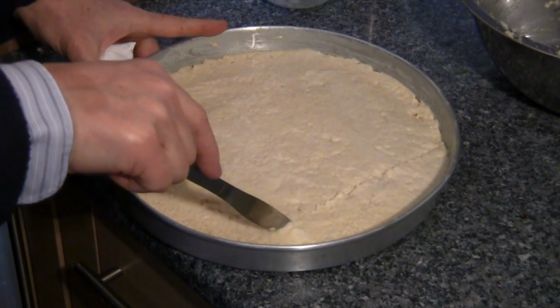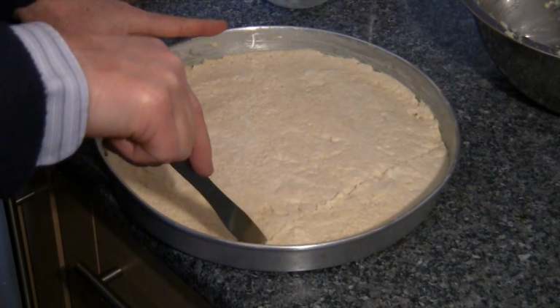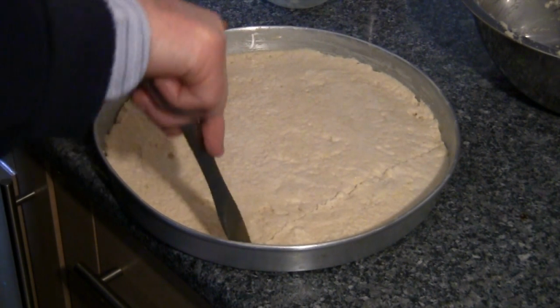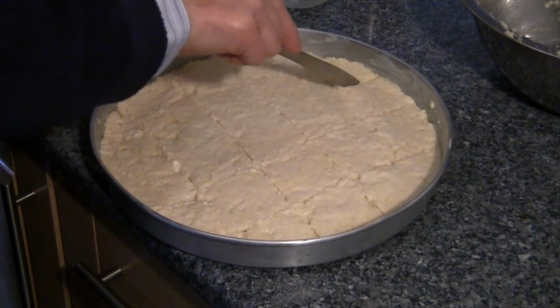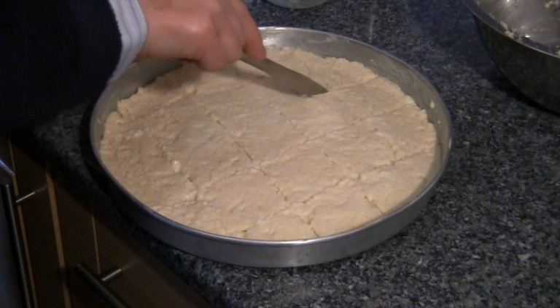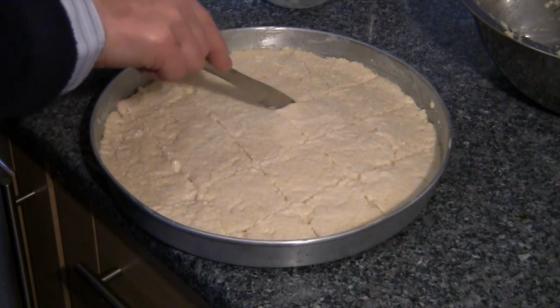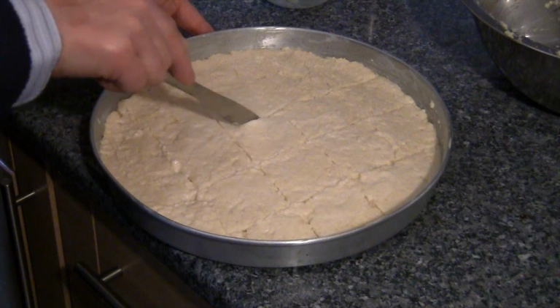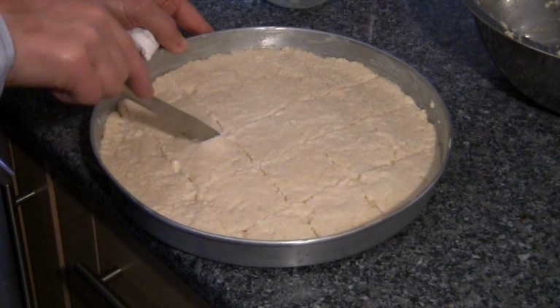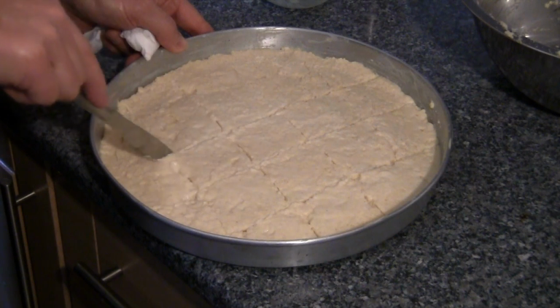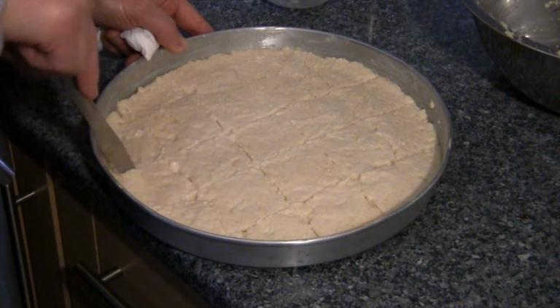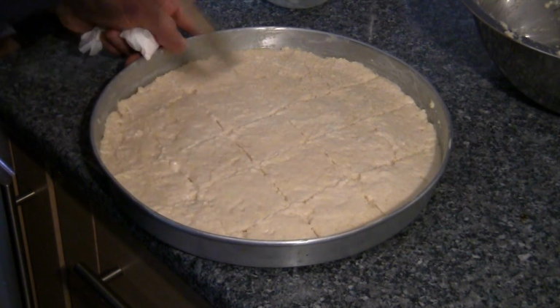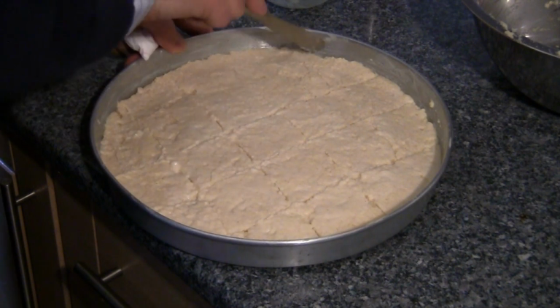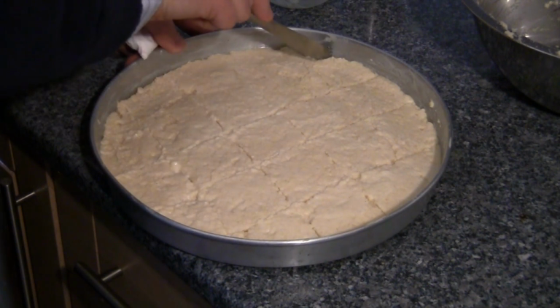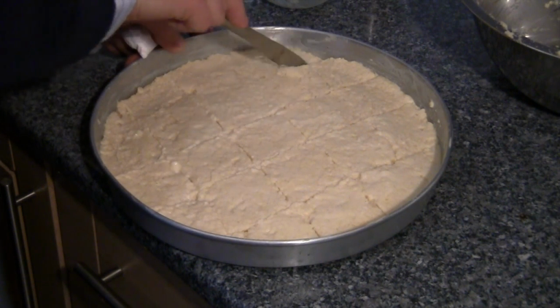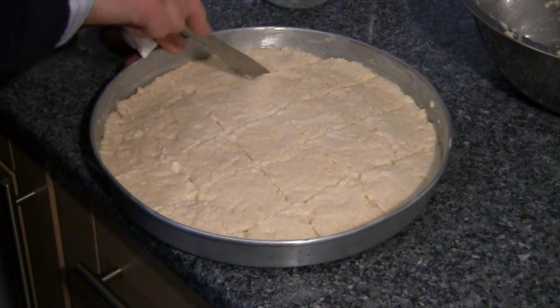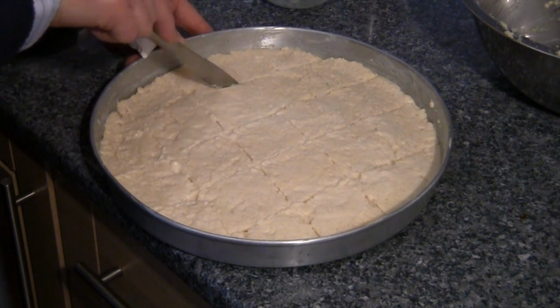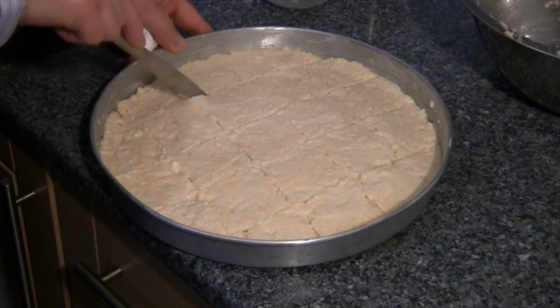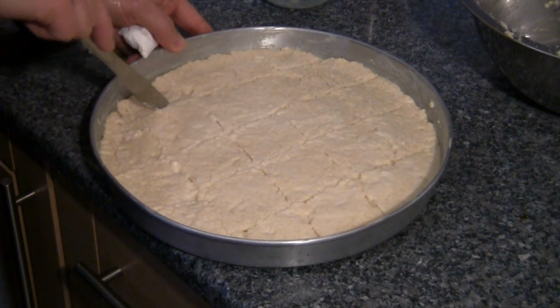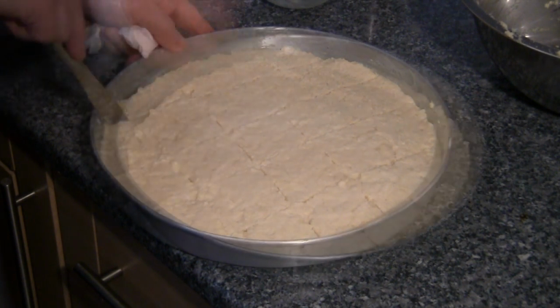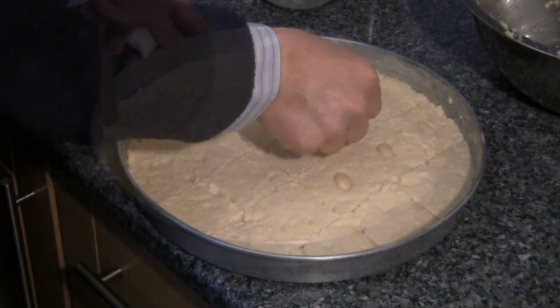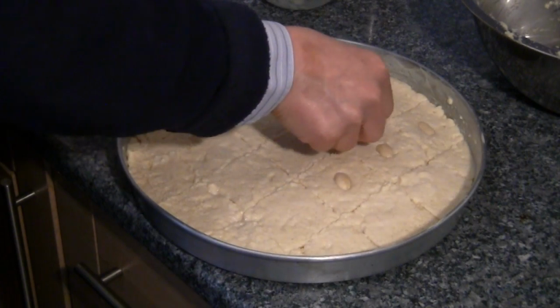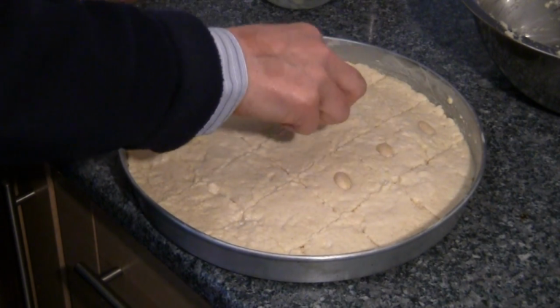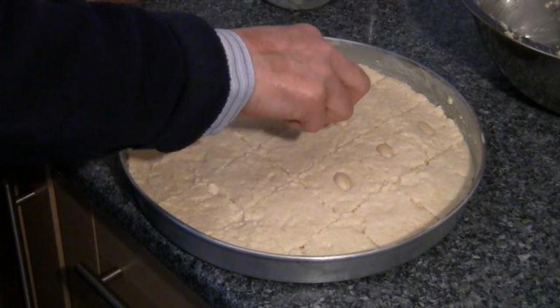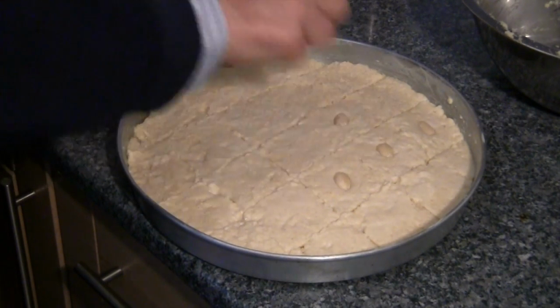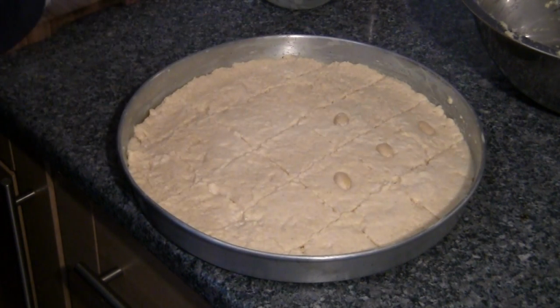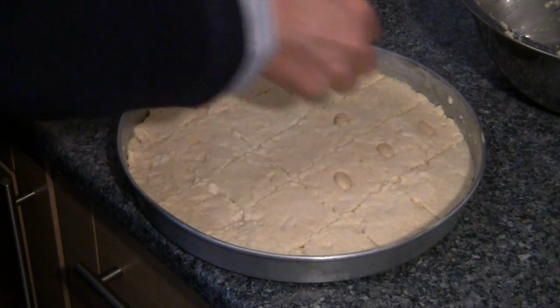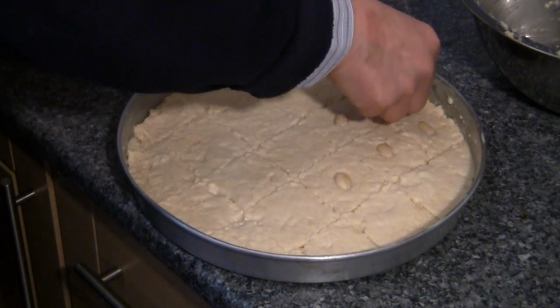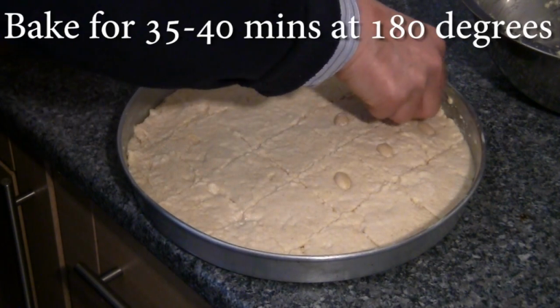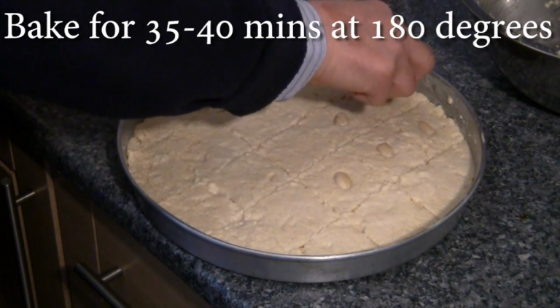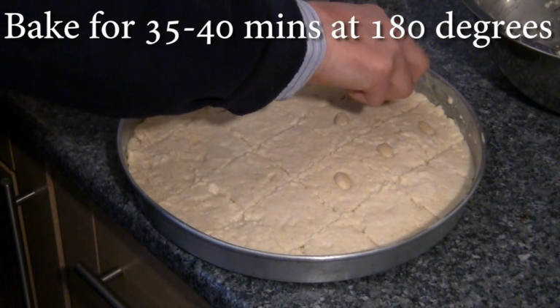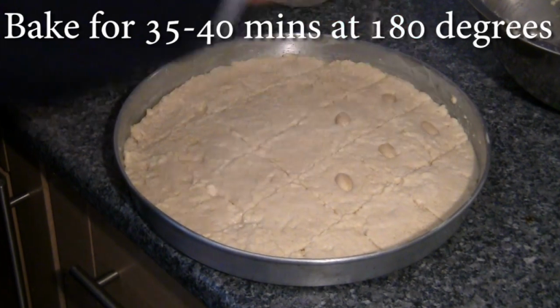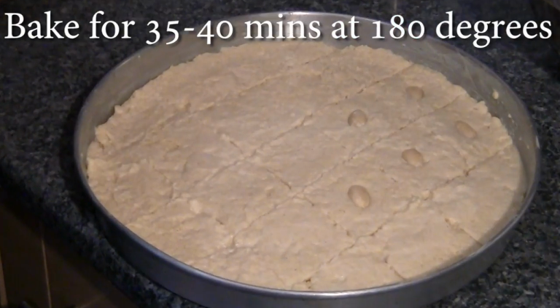Now you need to lightly mark the surface of the cake mixture with a knife into one and a half inch squares, not cutting right into it. Next, place an almond in the centre of each square, then bake for 35 to 40 minutes.